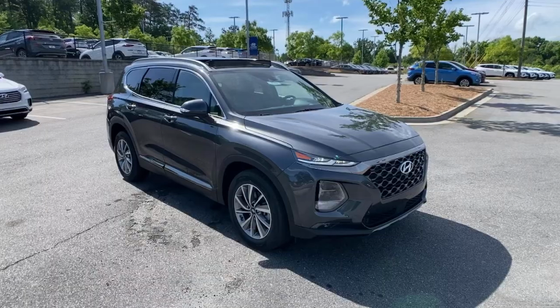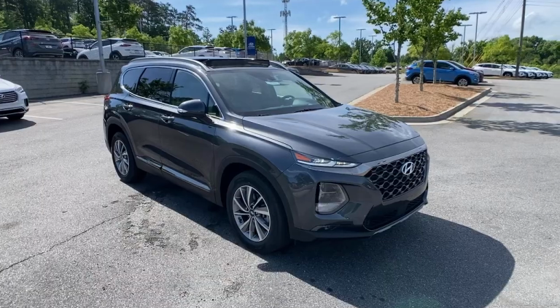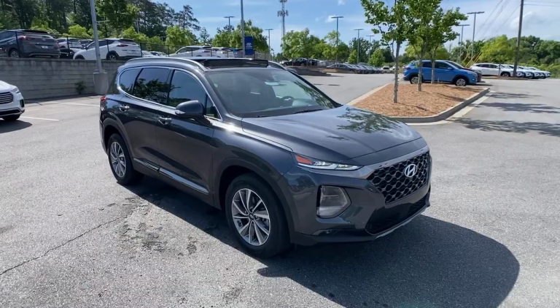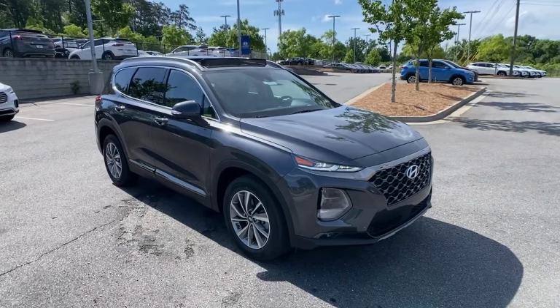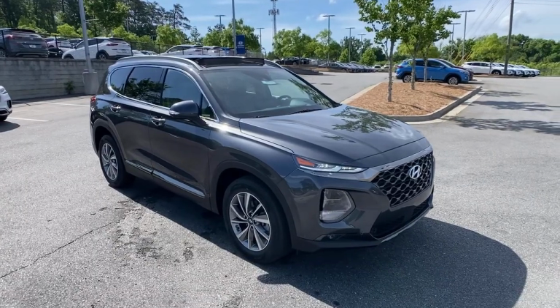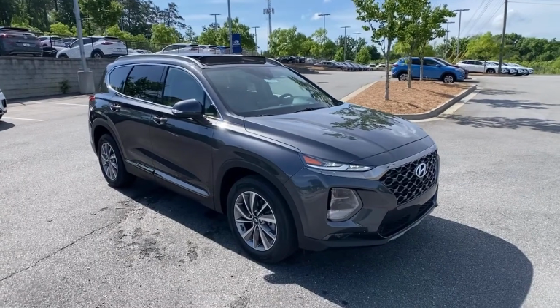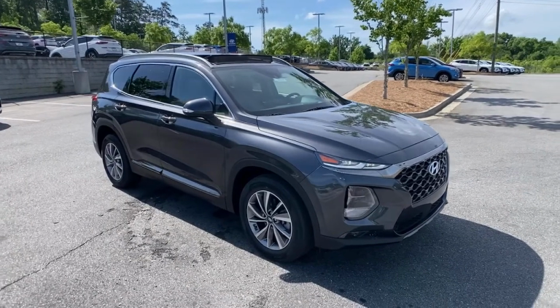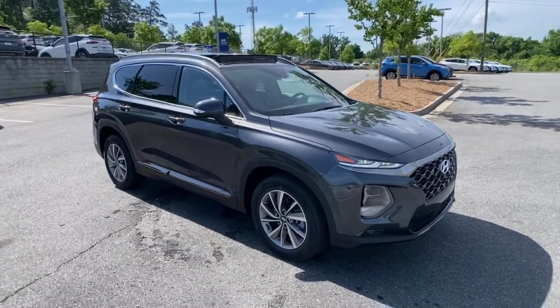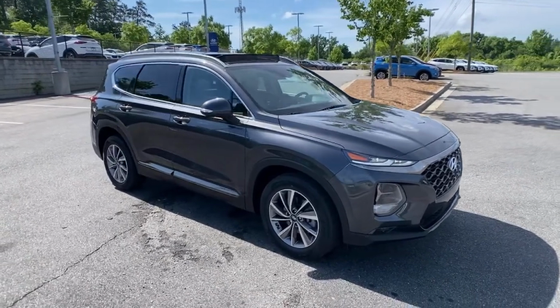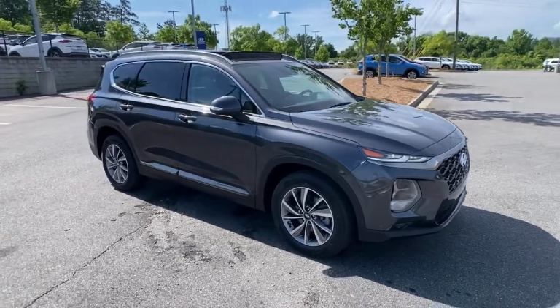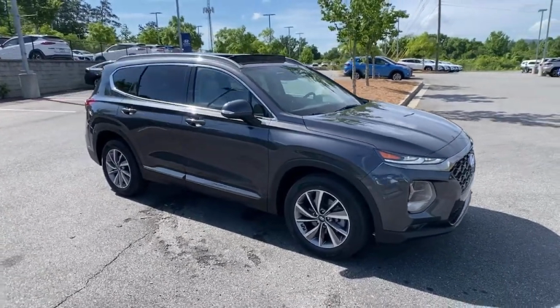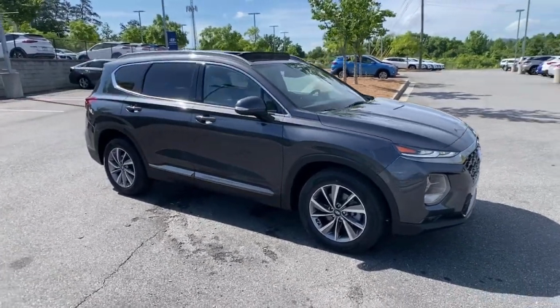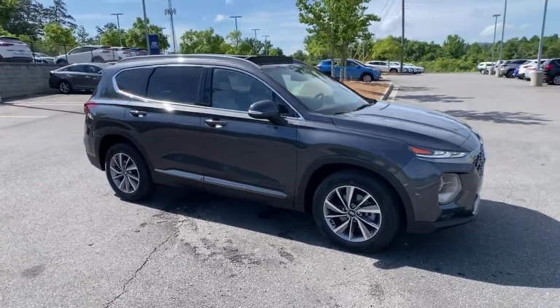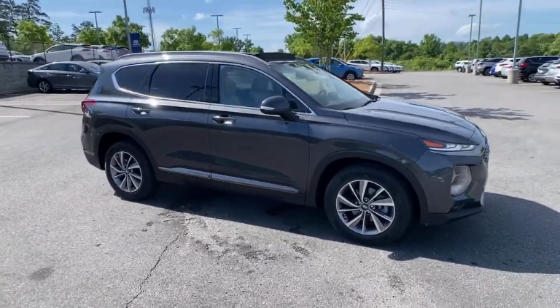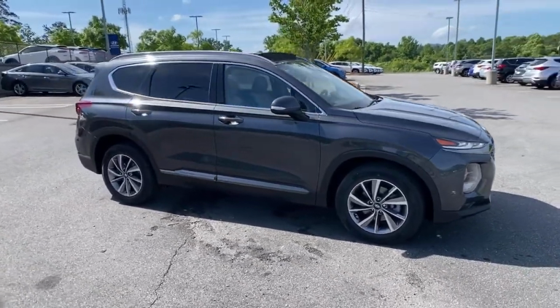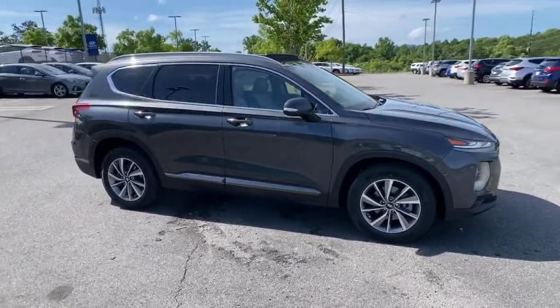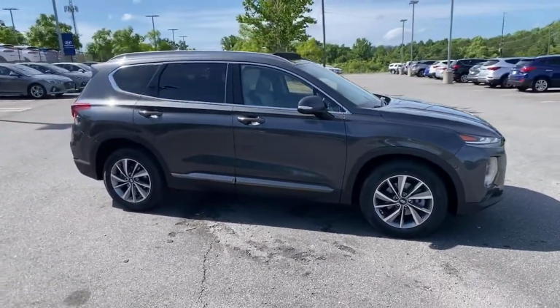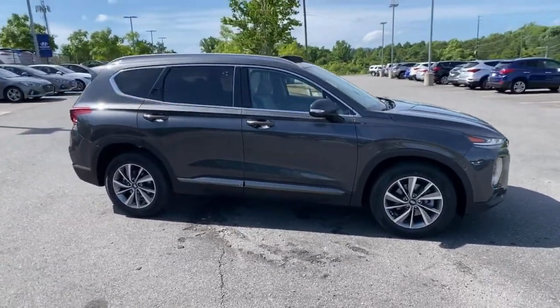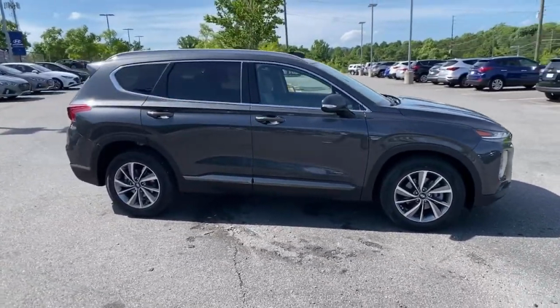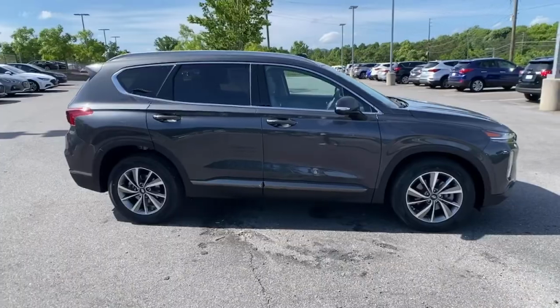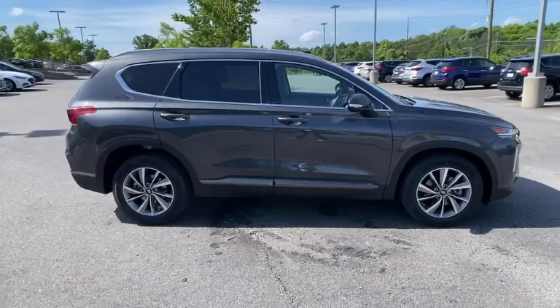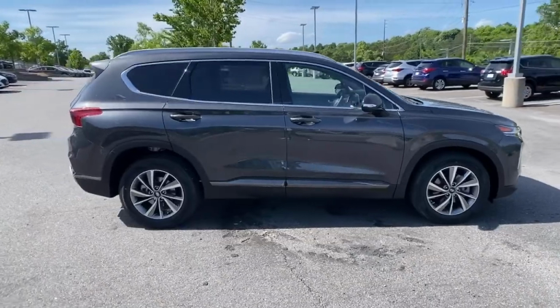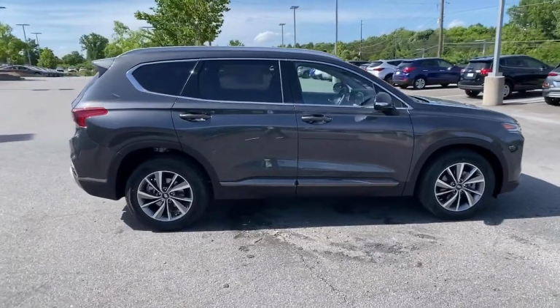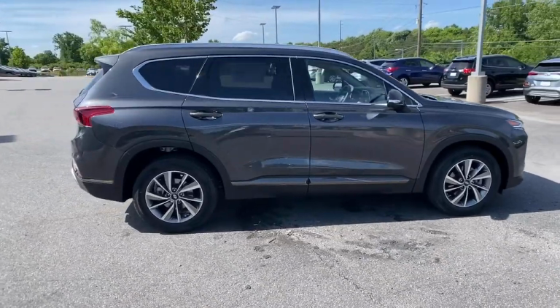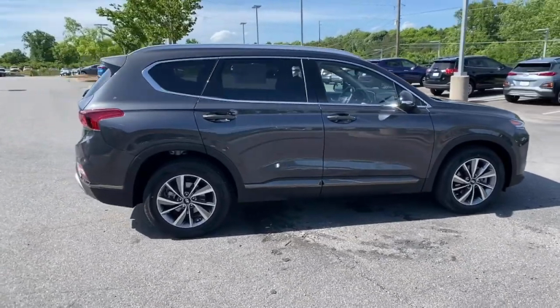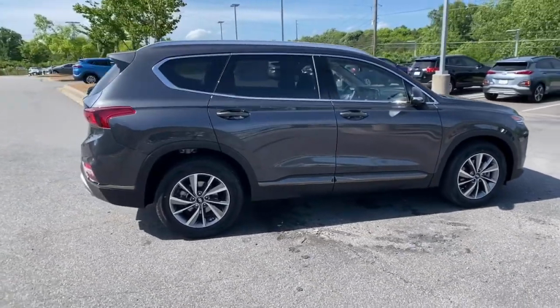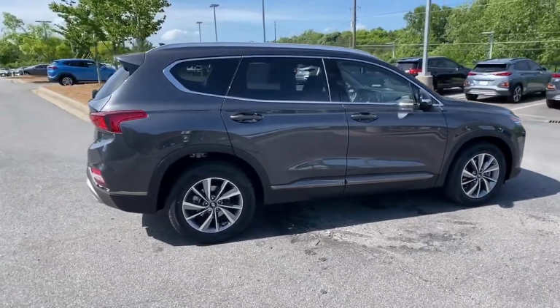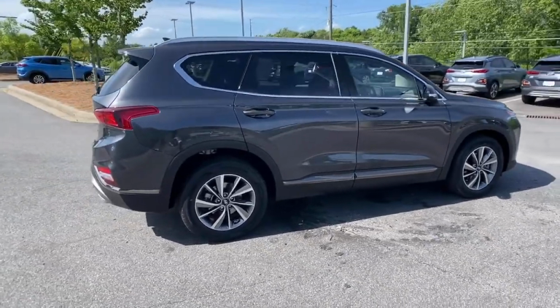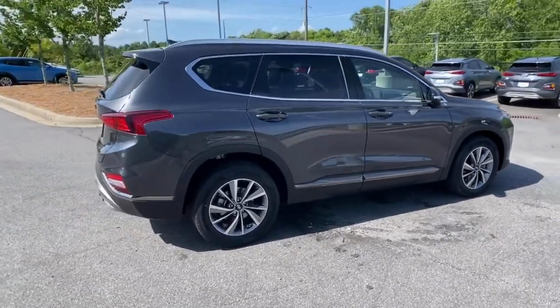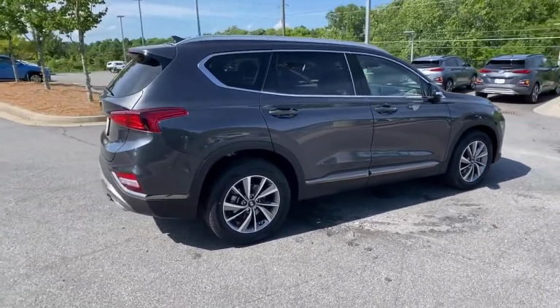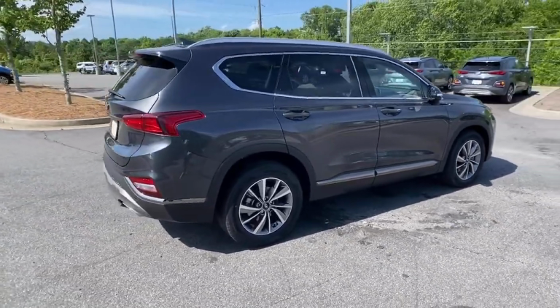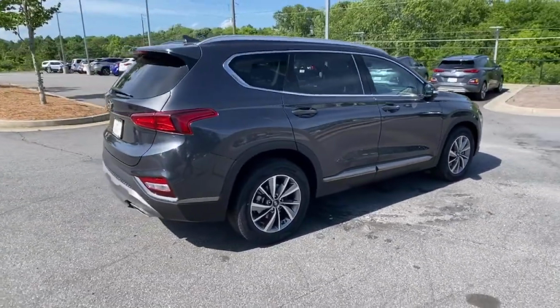Check out this 2020 Hyundai Santa Fe. Handsome and versatile, this Santa Fe brings ease and comfort to your busy lifestyle.